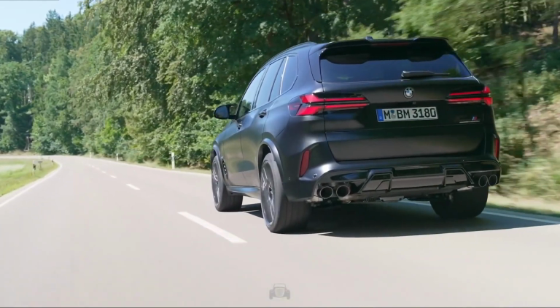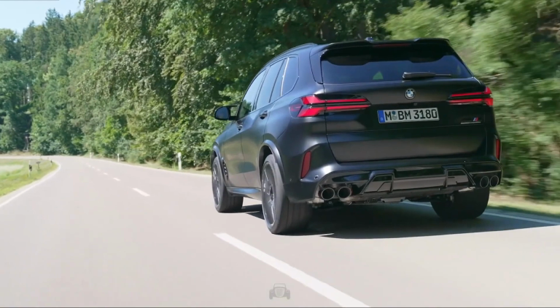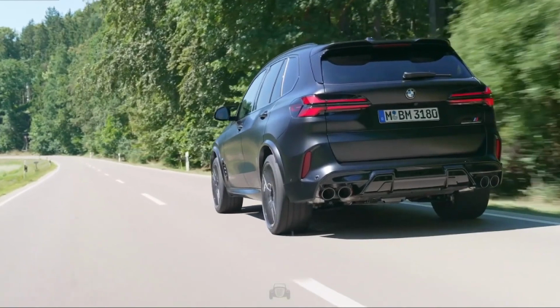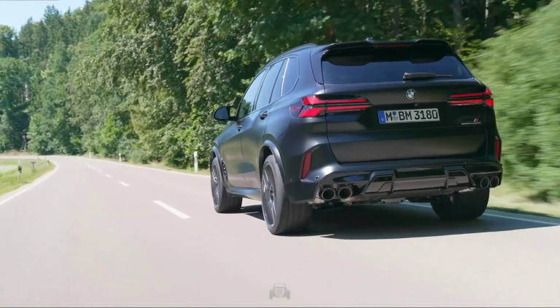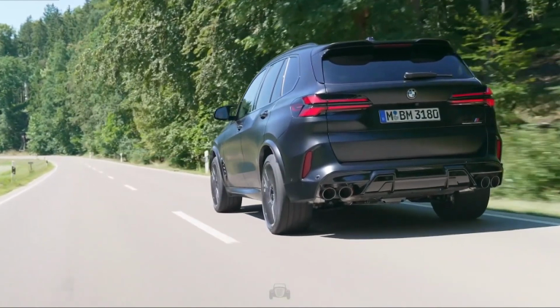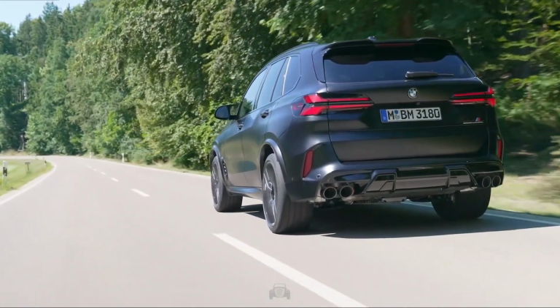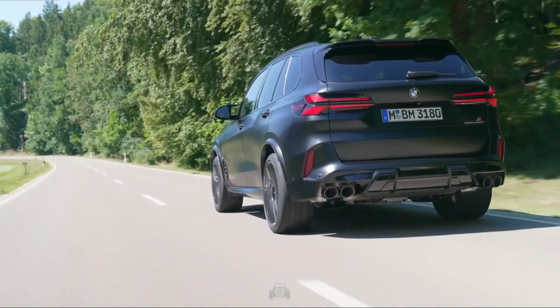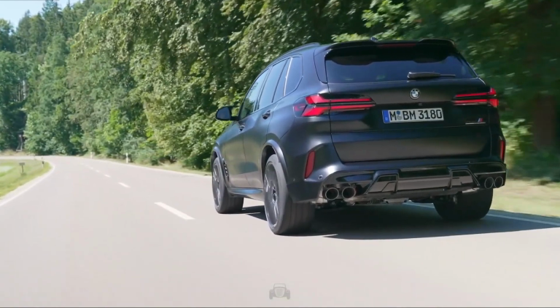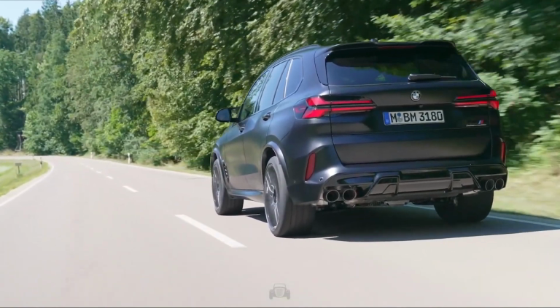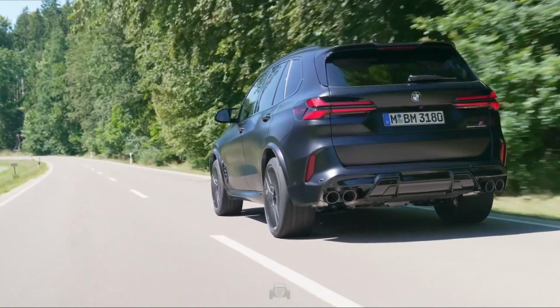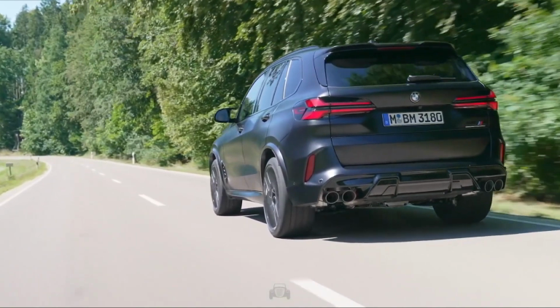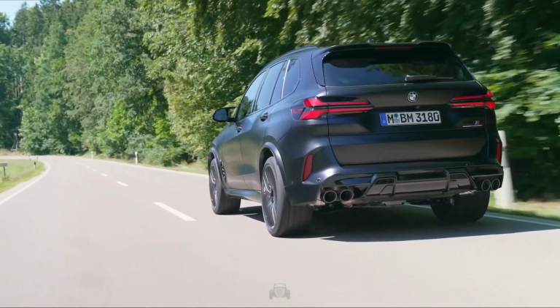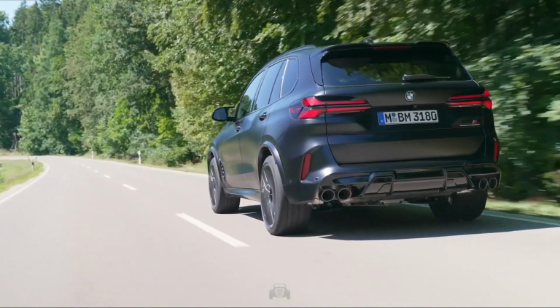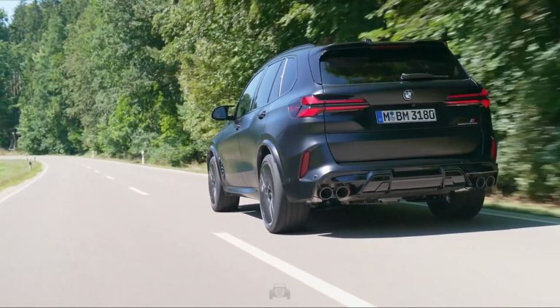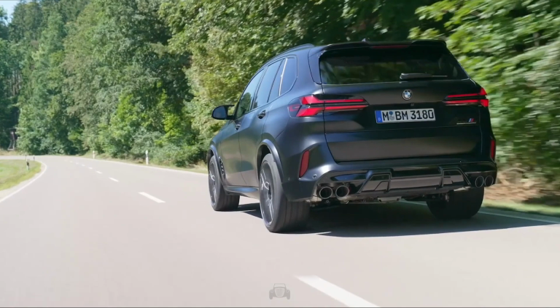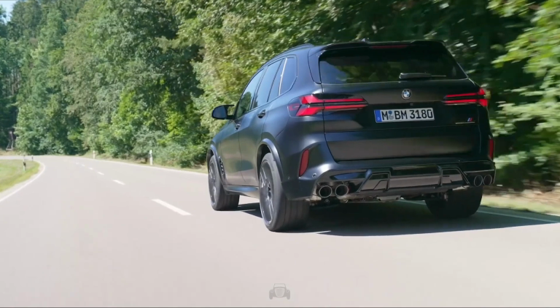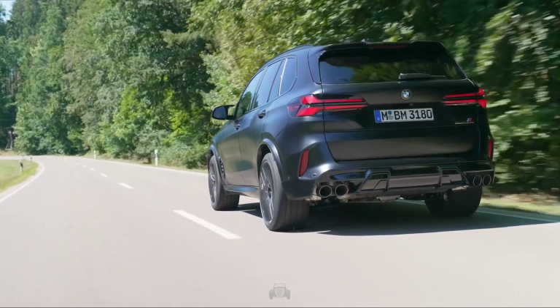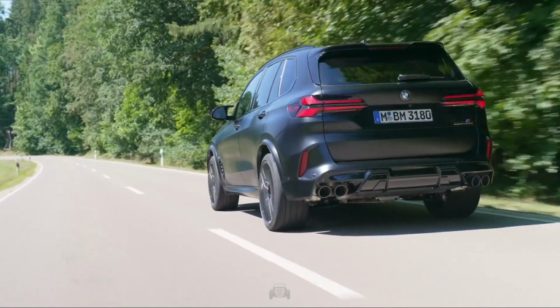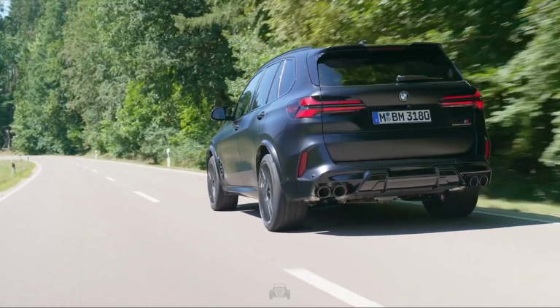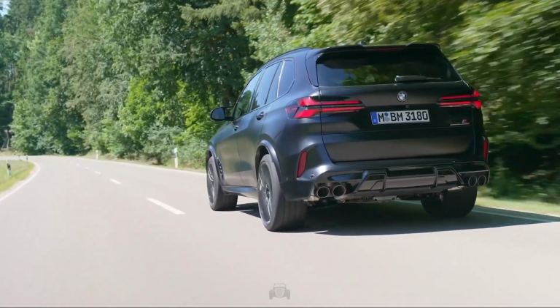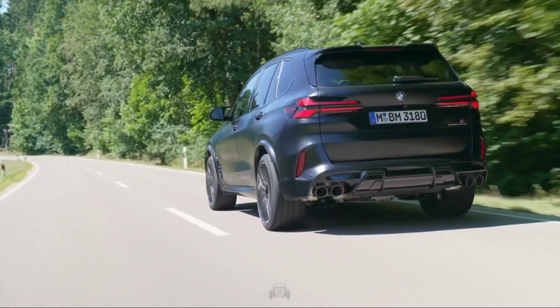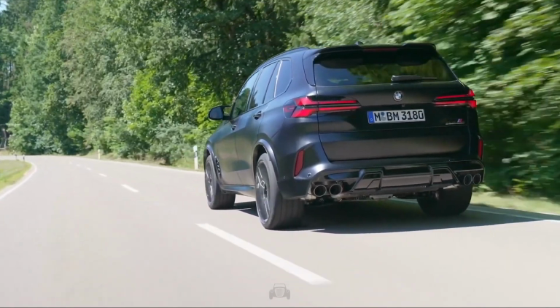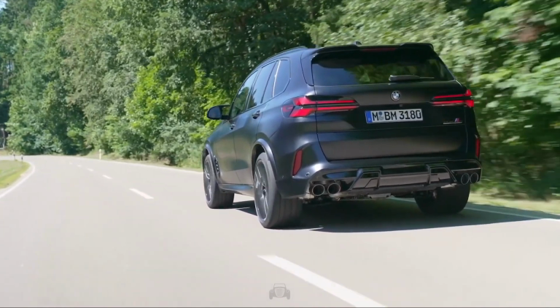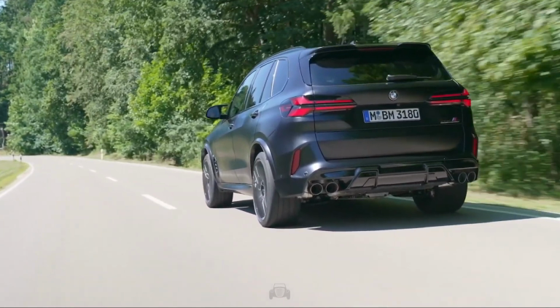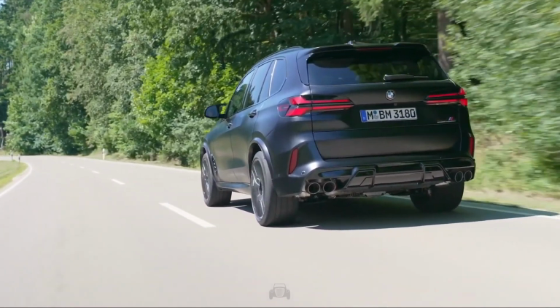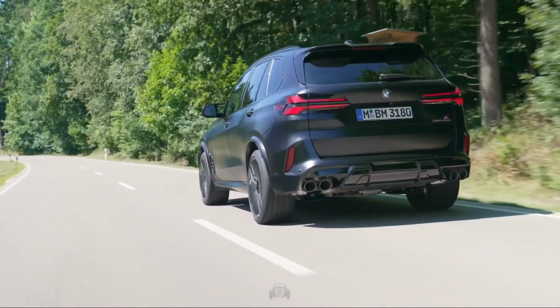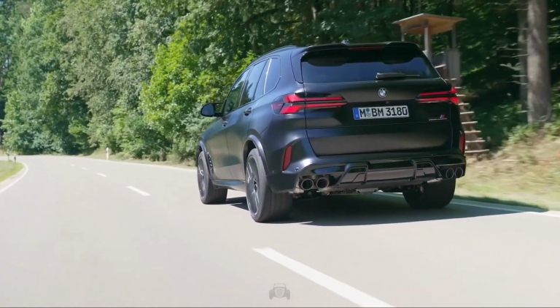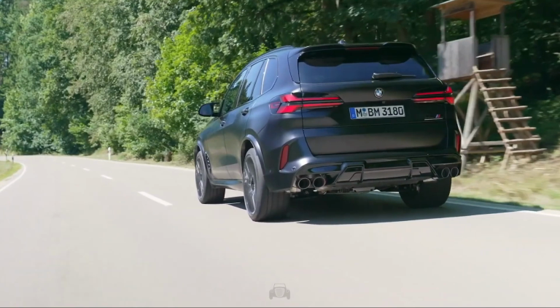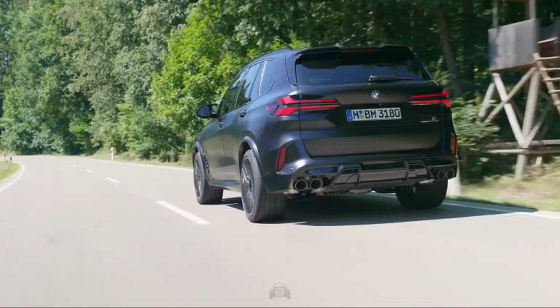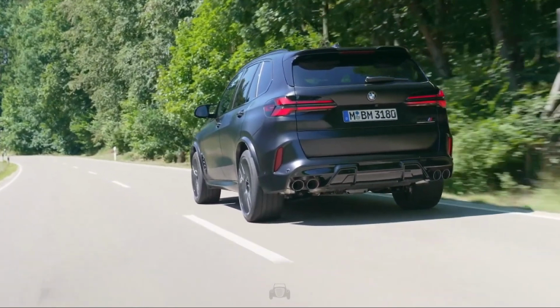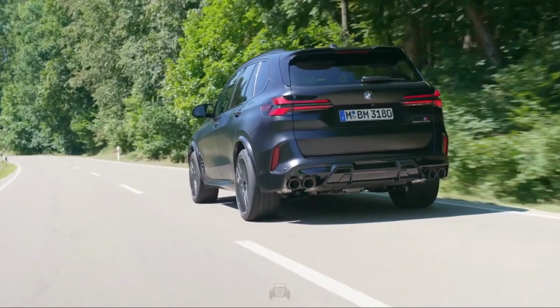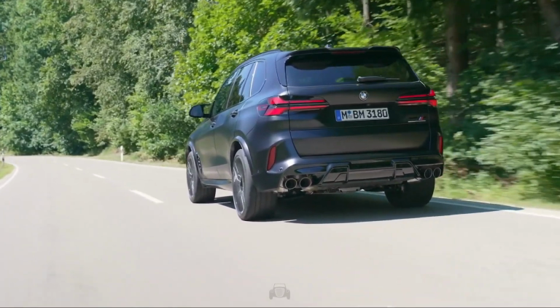It takes lots of fuel to make the kind of horsepower produced by the X5M, and it shows in the EPA fuel economy ratings. The X5M delivers an estimated 13 miles per gallon in the city and 18 miles per gallon on the highway.